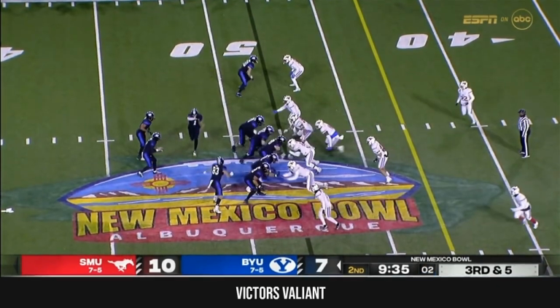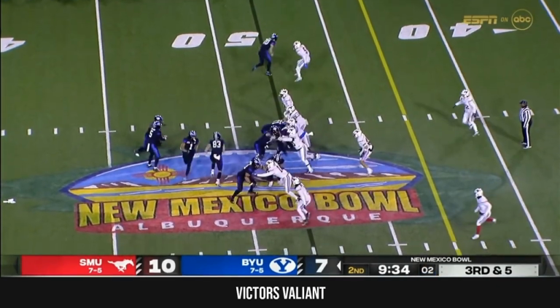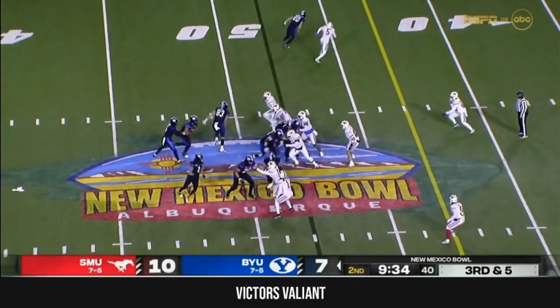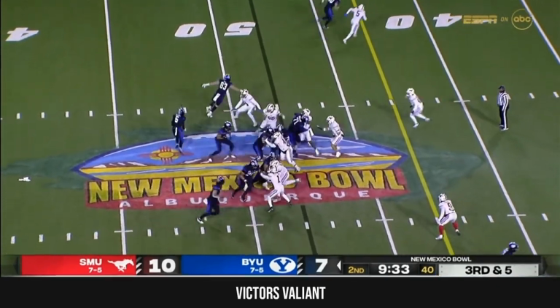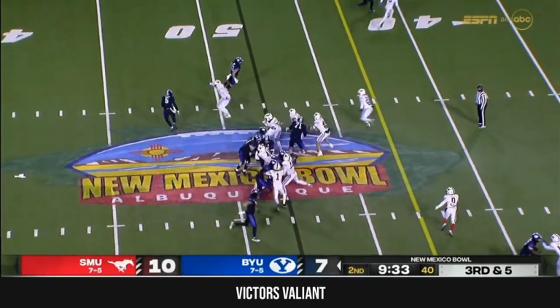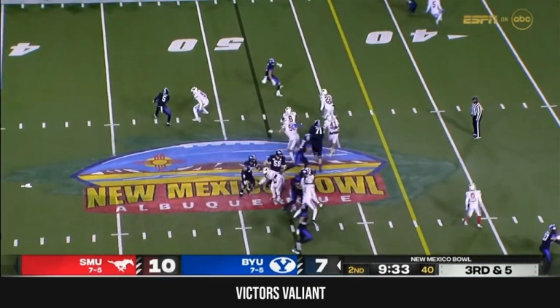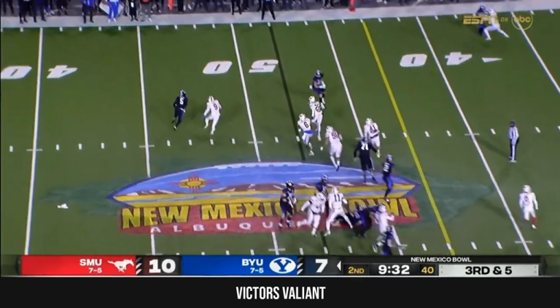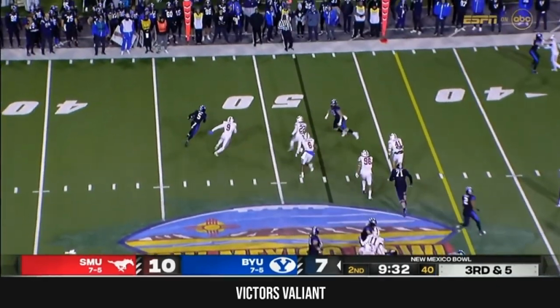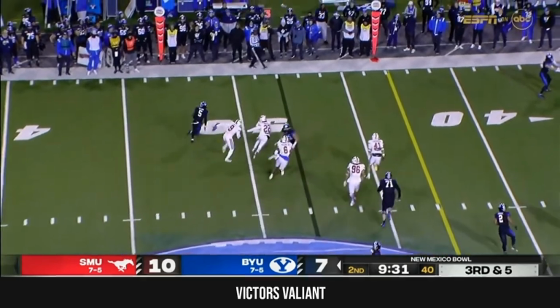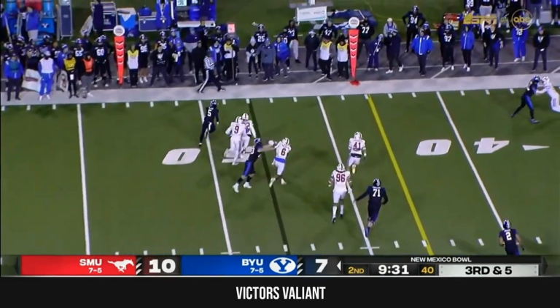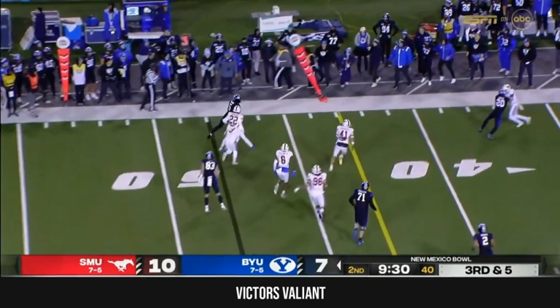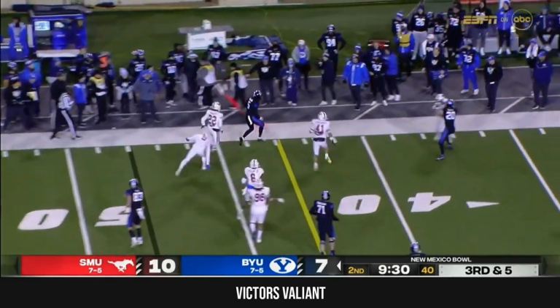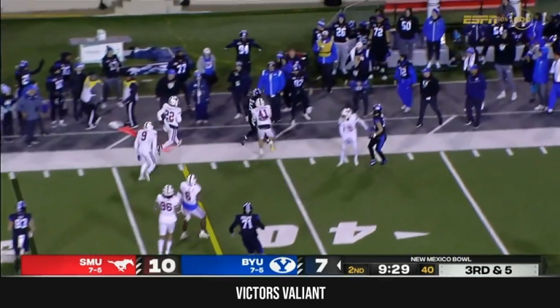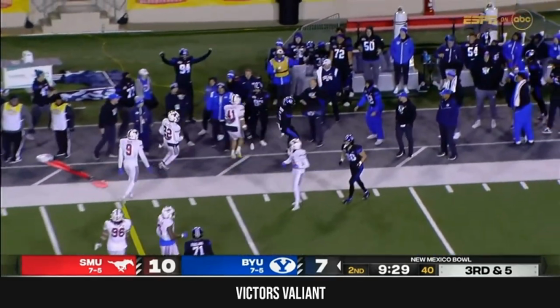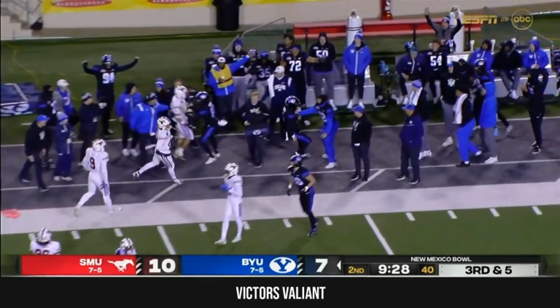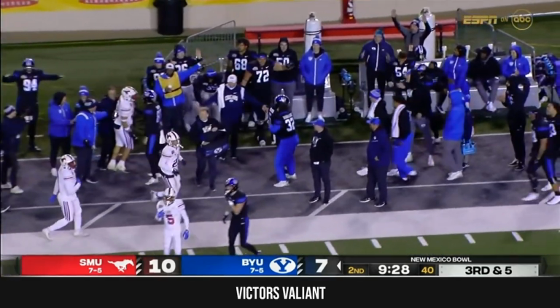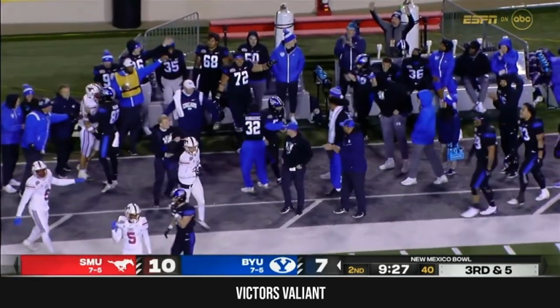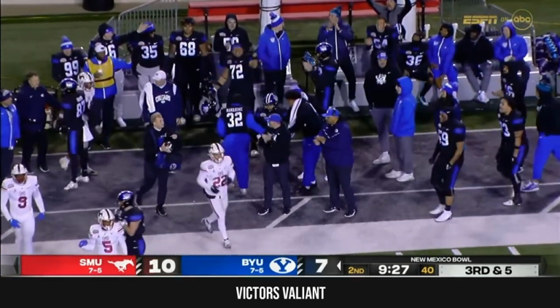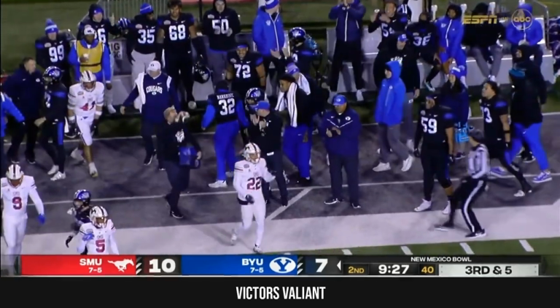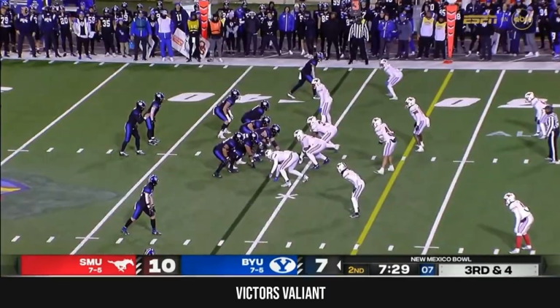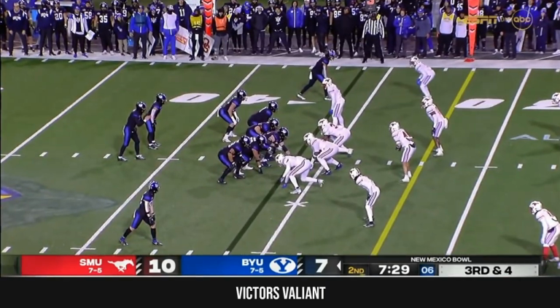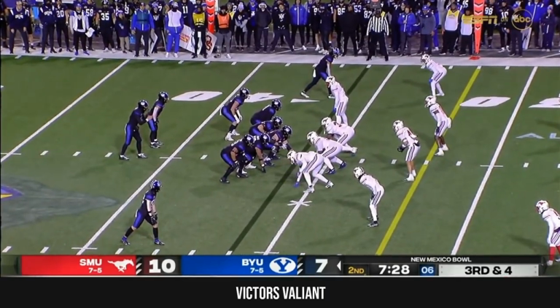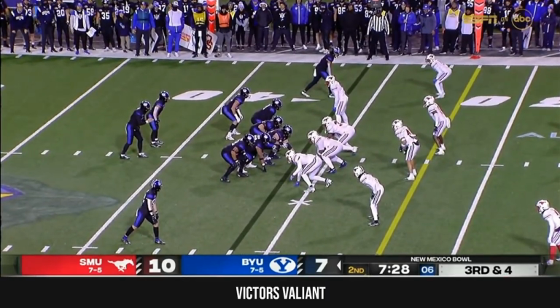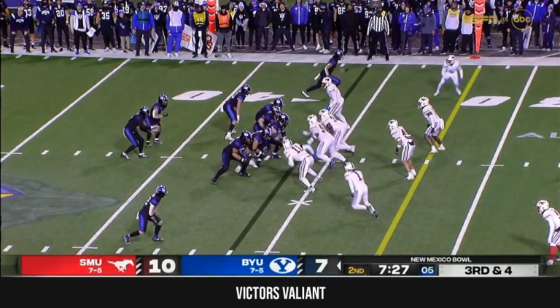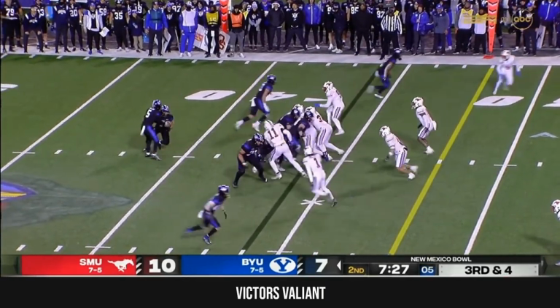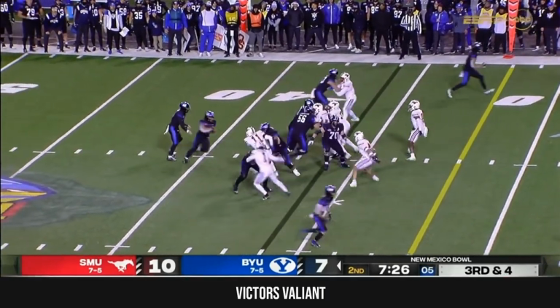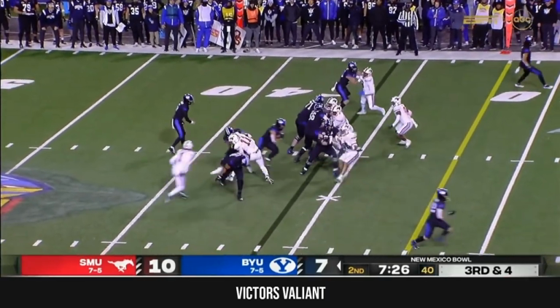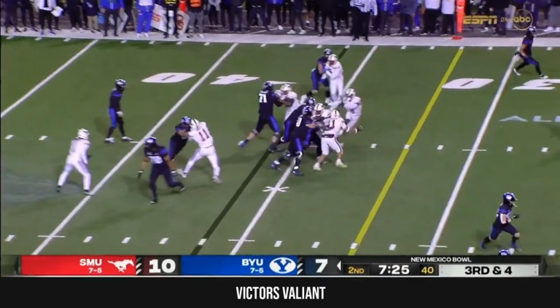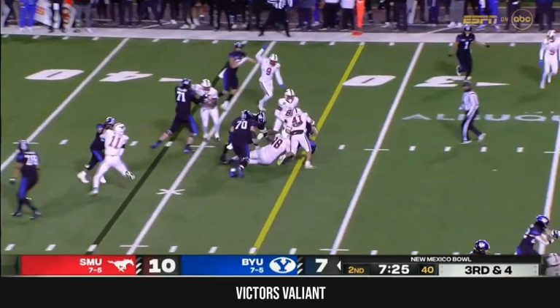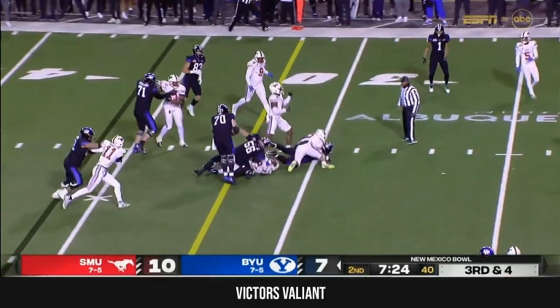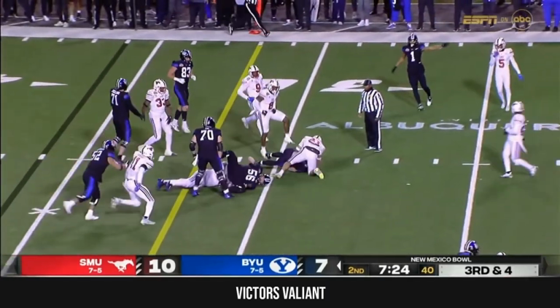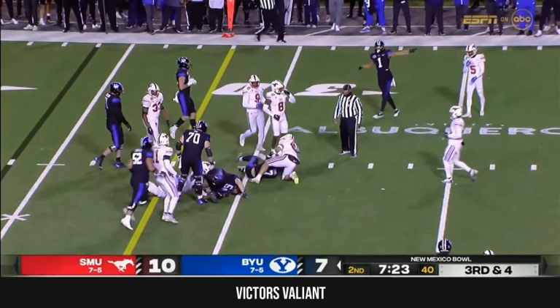BYU hasn't converted a third down tonight. Maiava Peters pressured by Paul, who chases him — but he picked up the first down. Surprised to see a run — one for four on third downs tonight. They'll run it off tackle and that'll give him a first down.